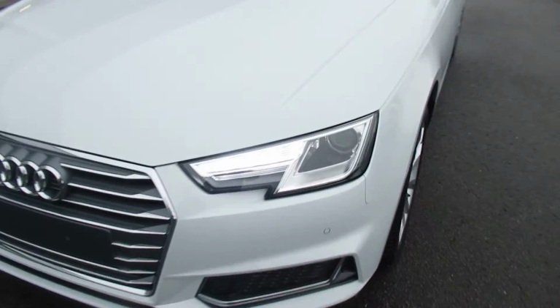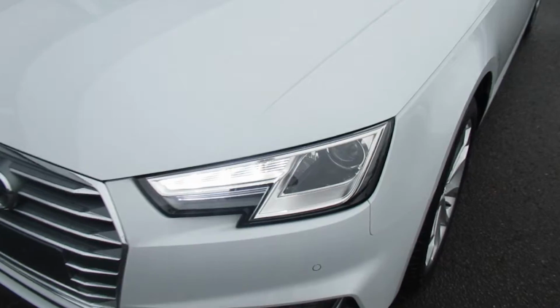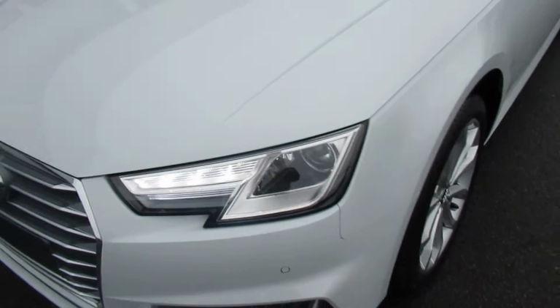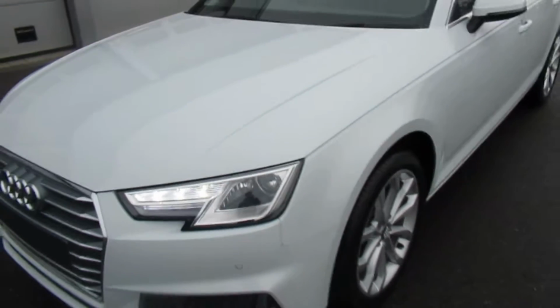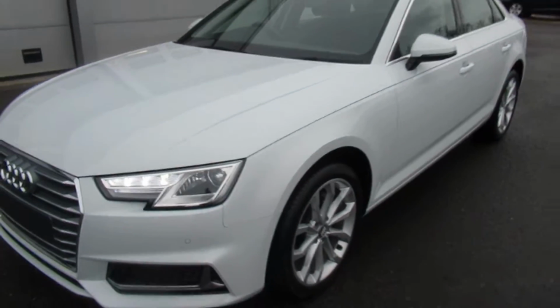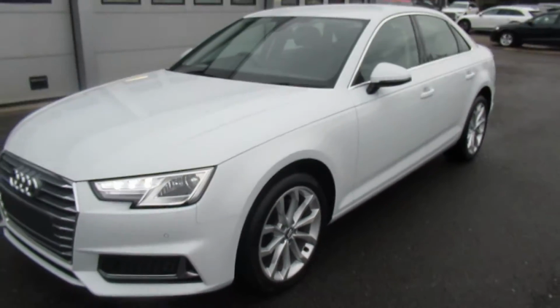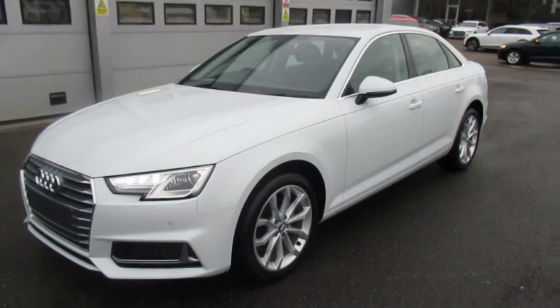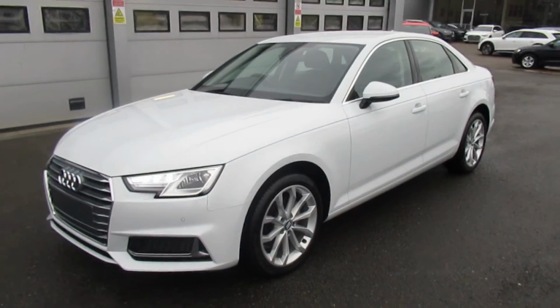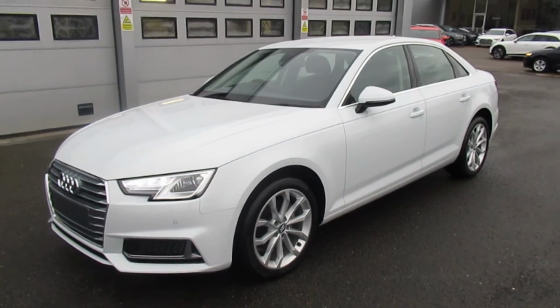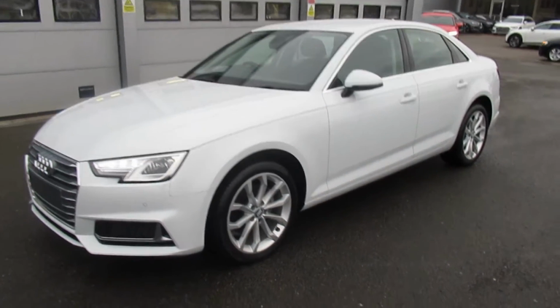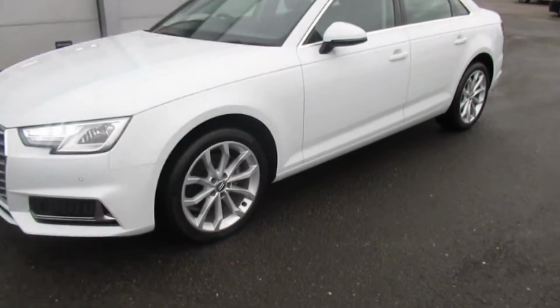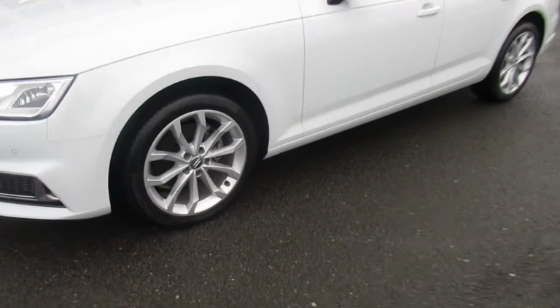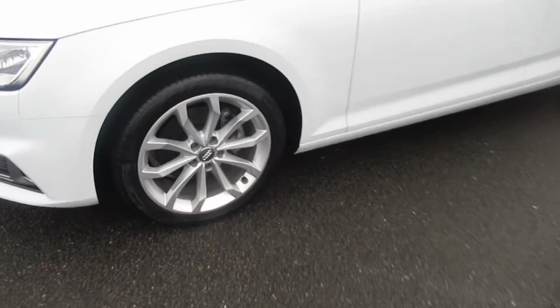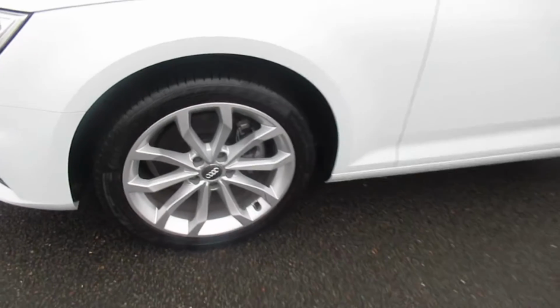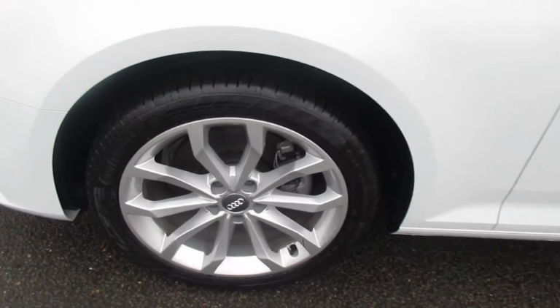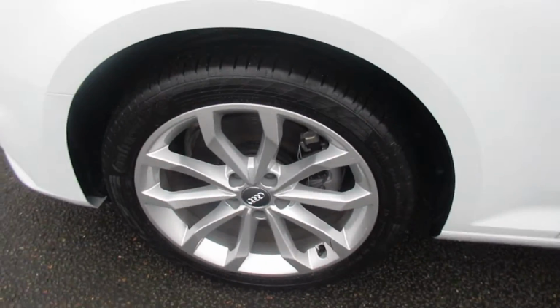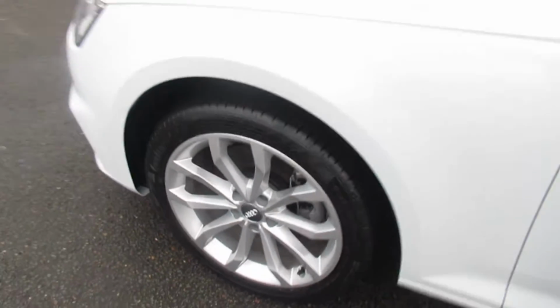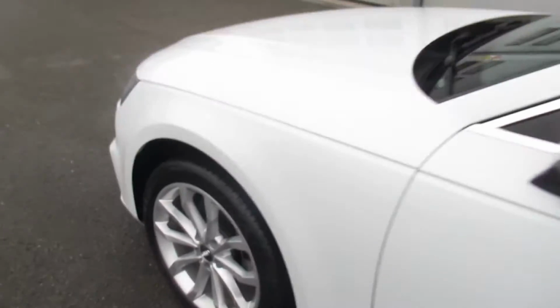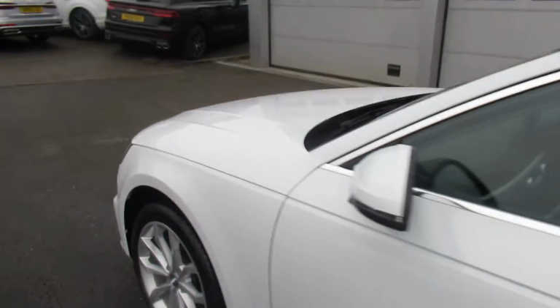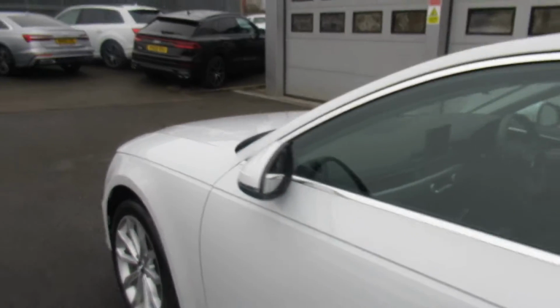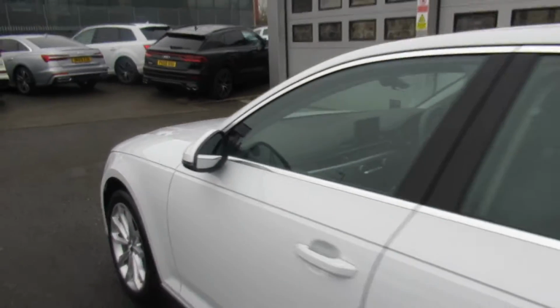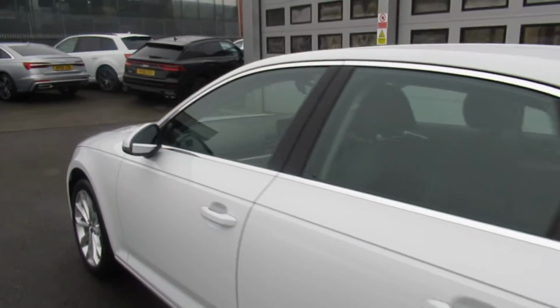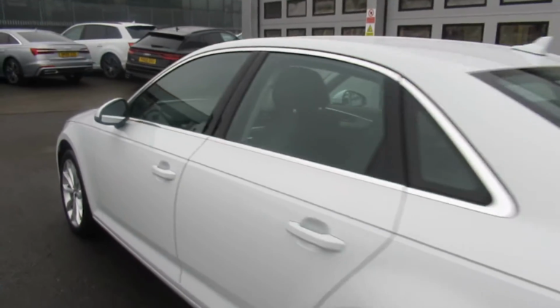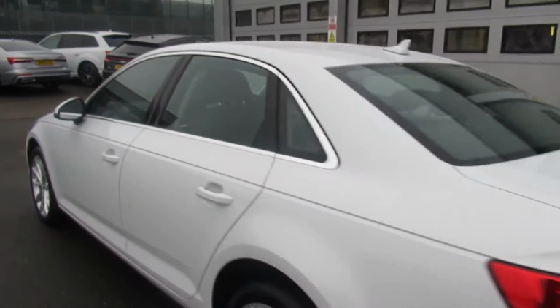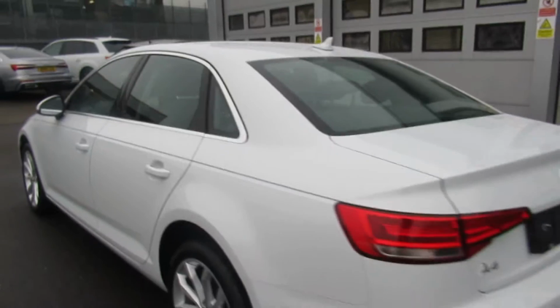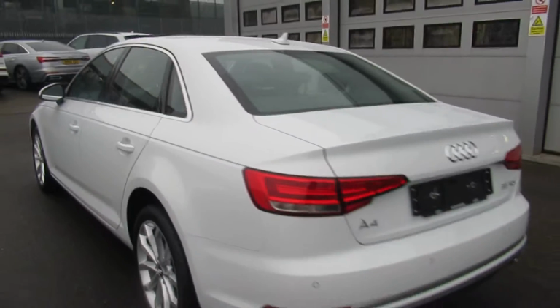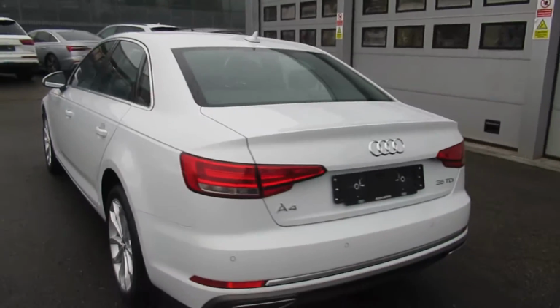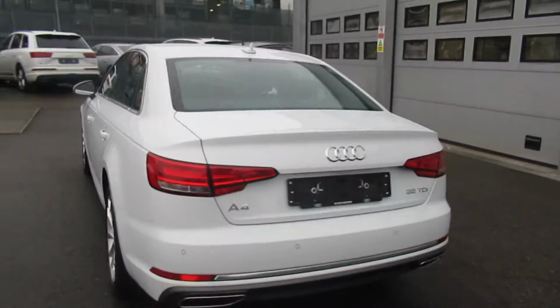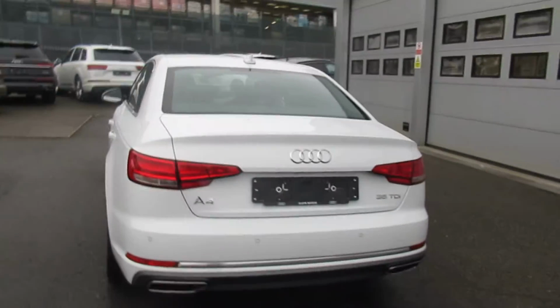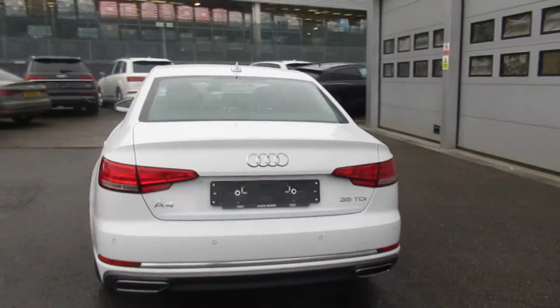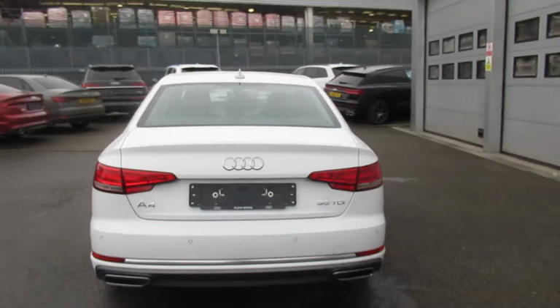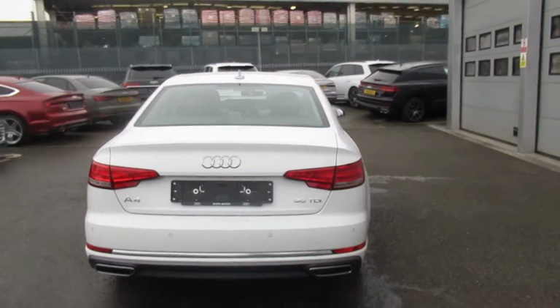The car's got the Xenon headlights with the daytime running LEDs, with the front and rear parking sensors, 18-inch upgraded alloy wheels, chrome surrounds on the exterior windows, with the rear parking sensors and the integrated rear exhaust.